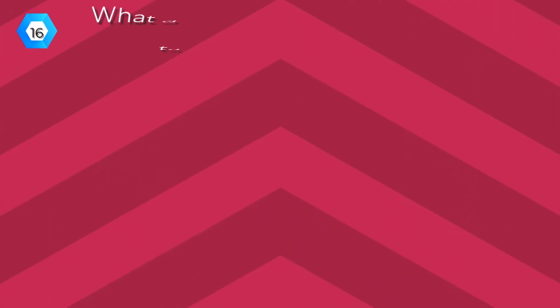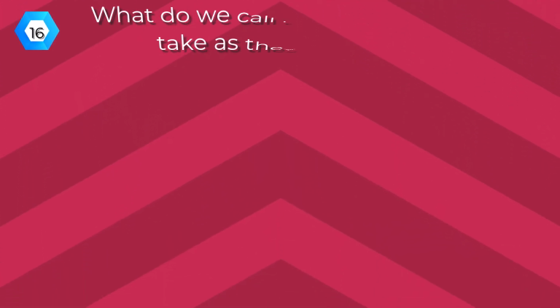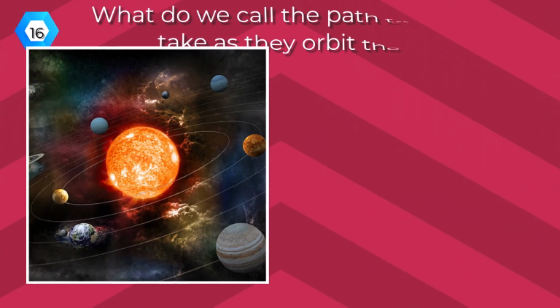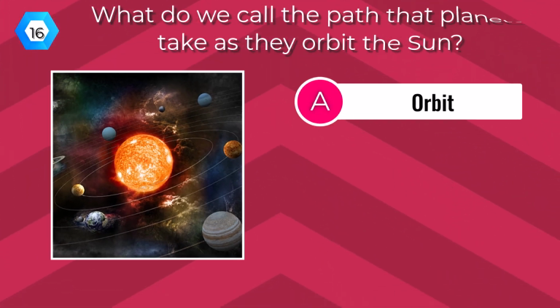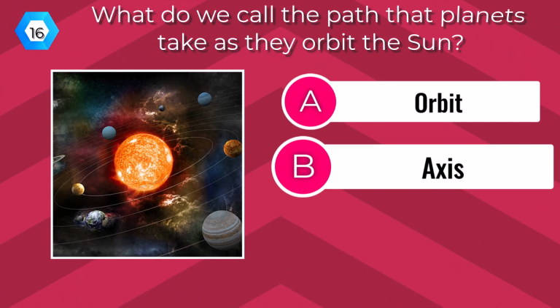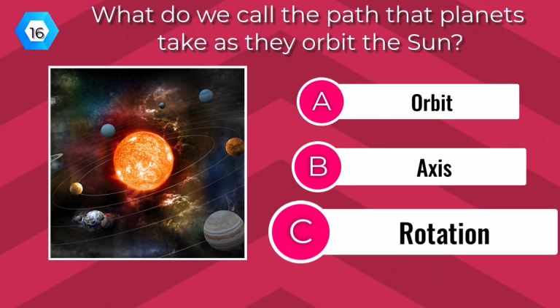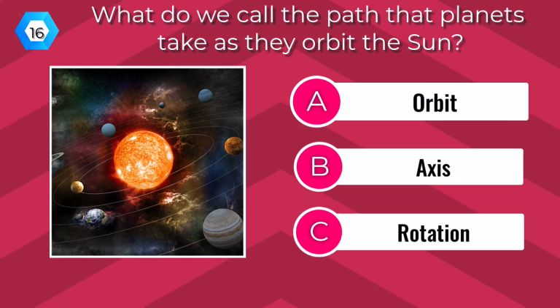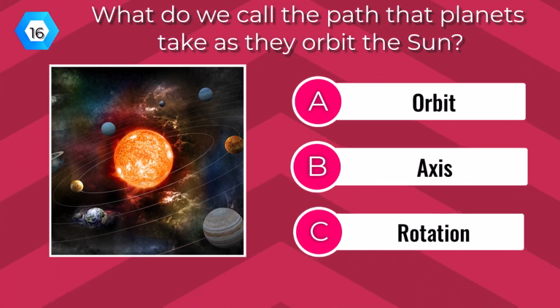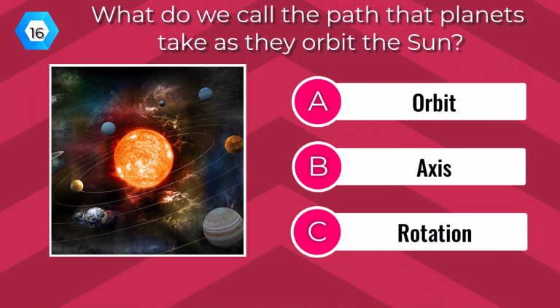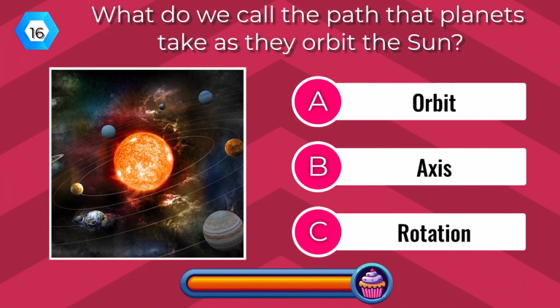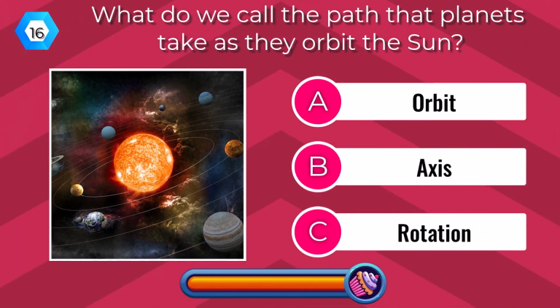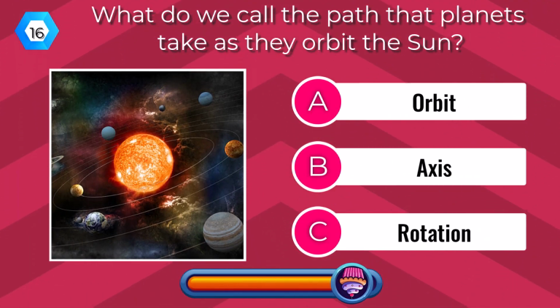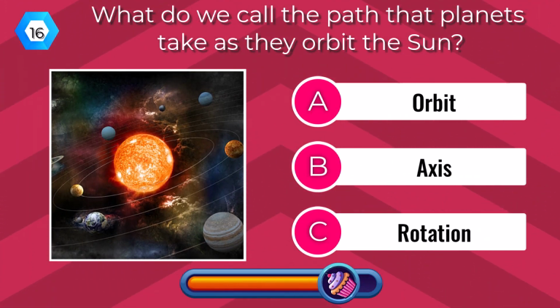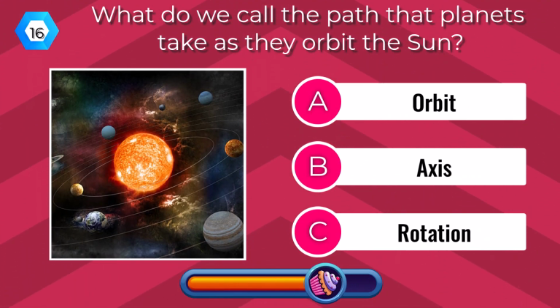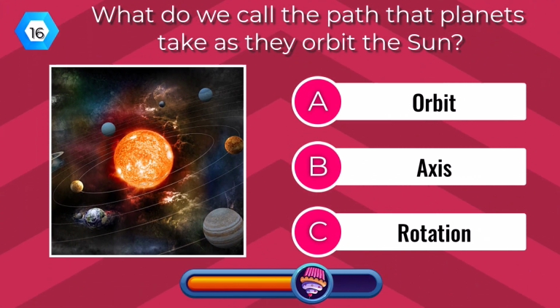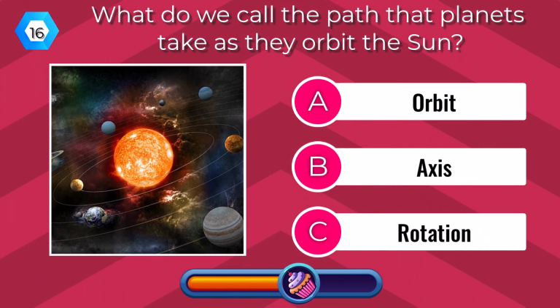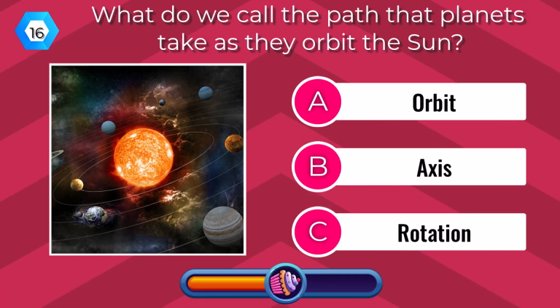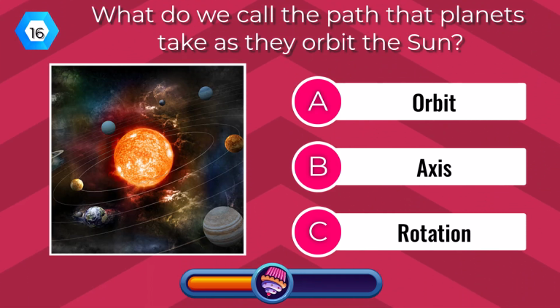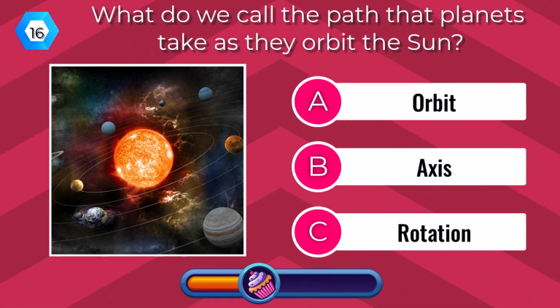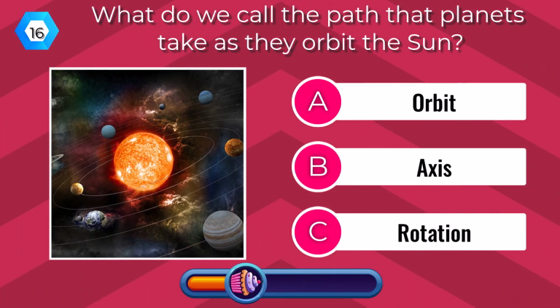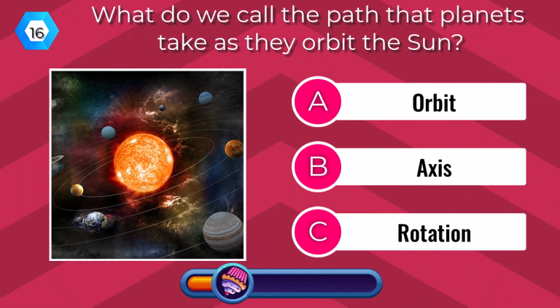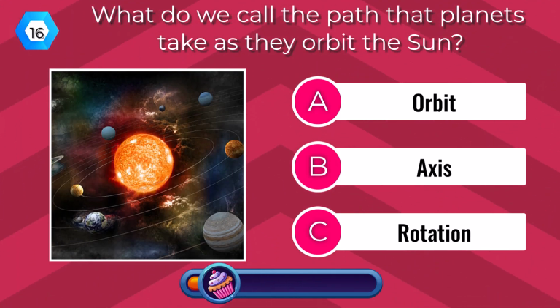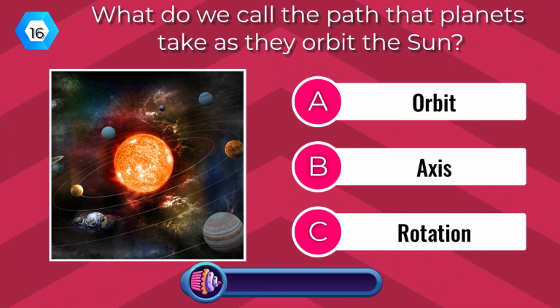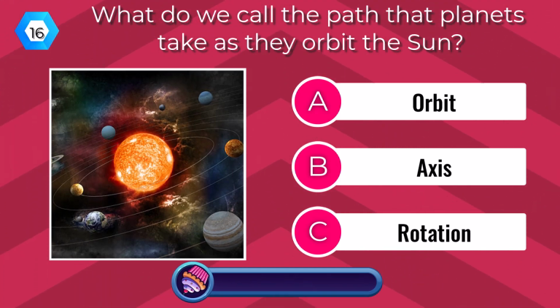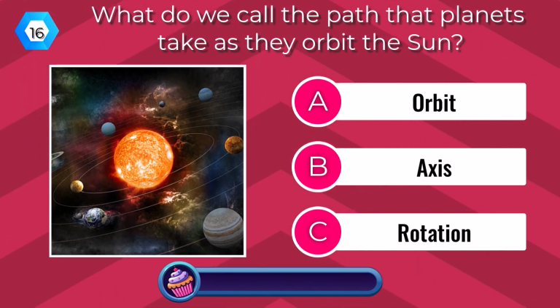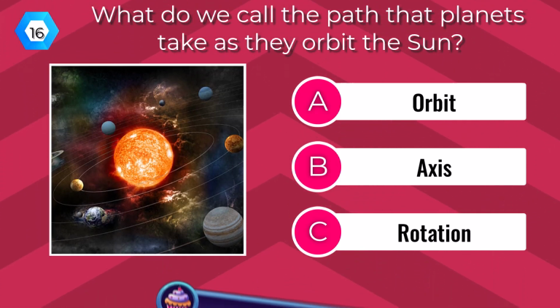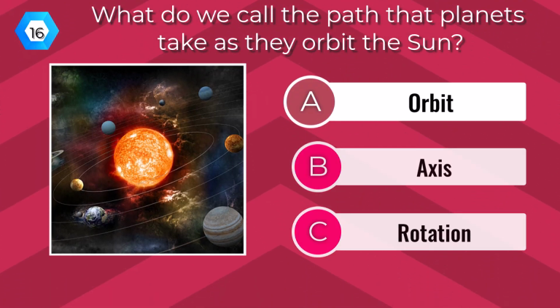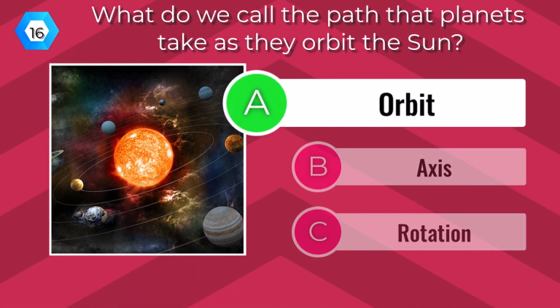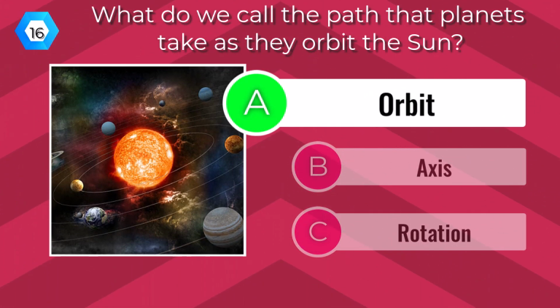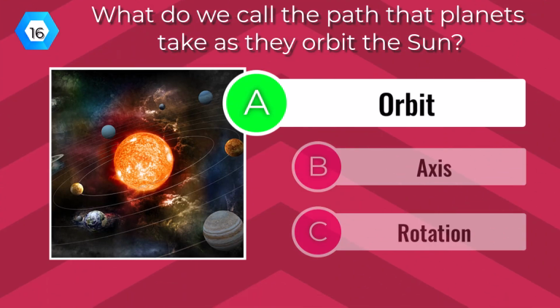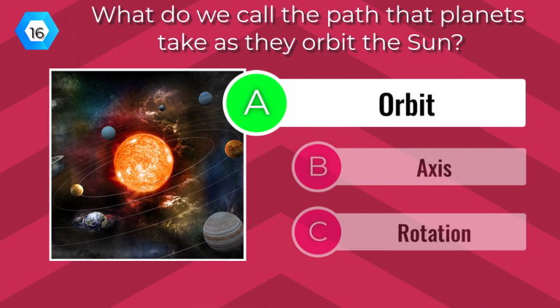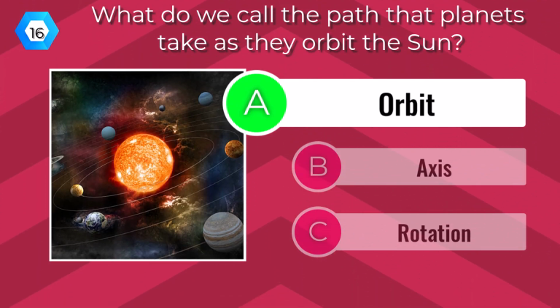What do we call the path that planets take as they orbit the Sun? An orbit.